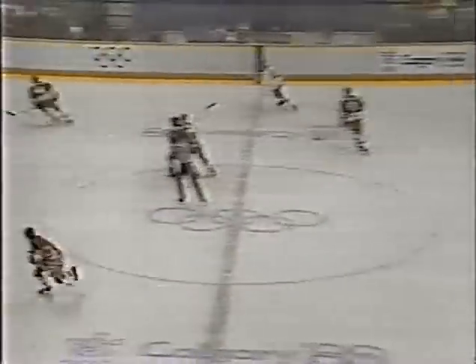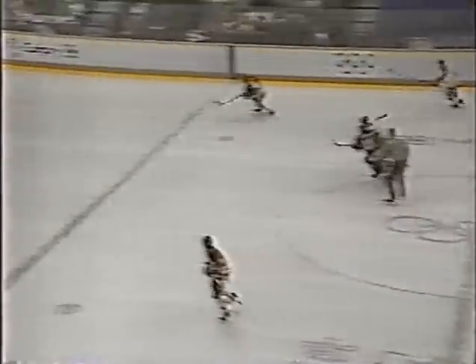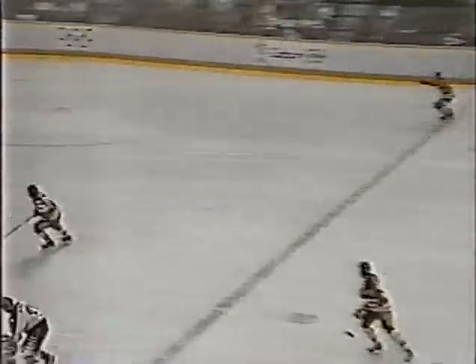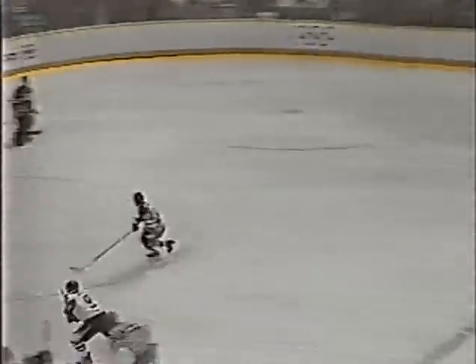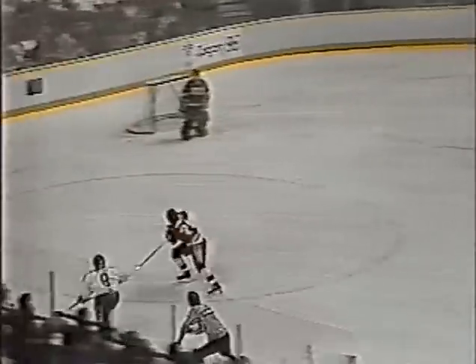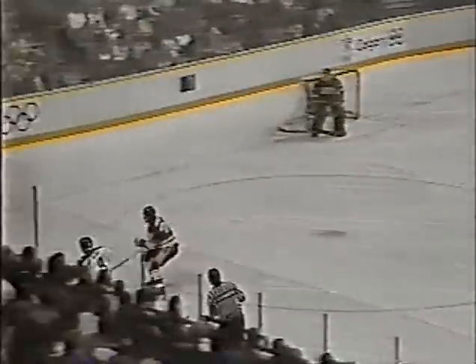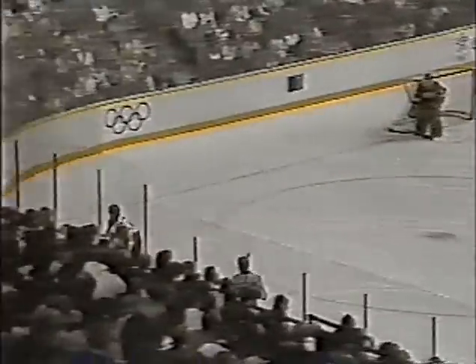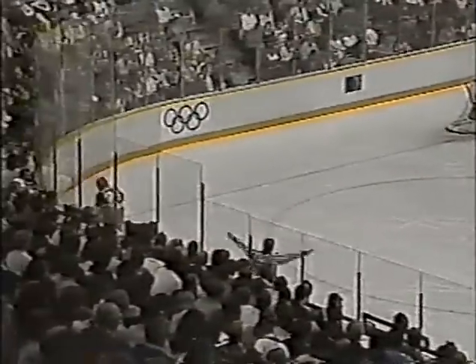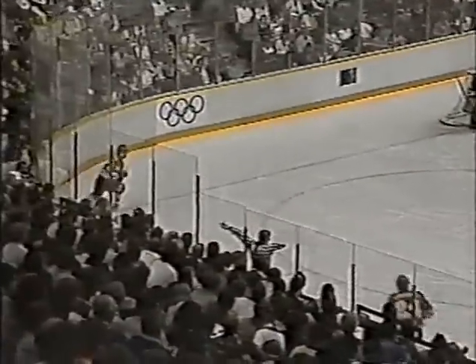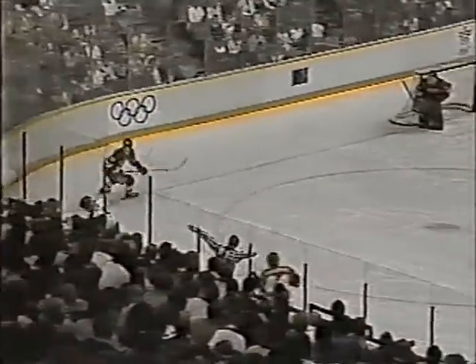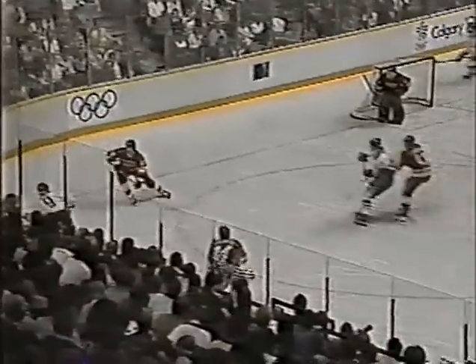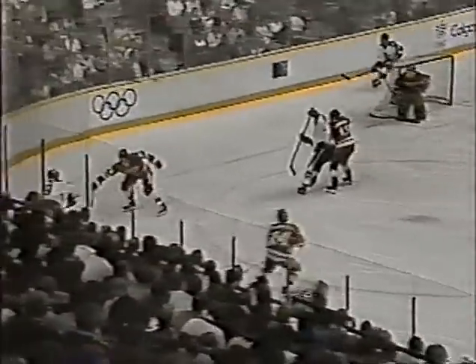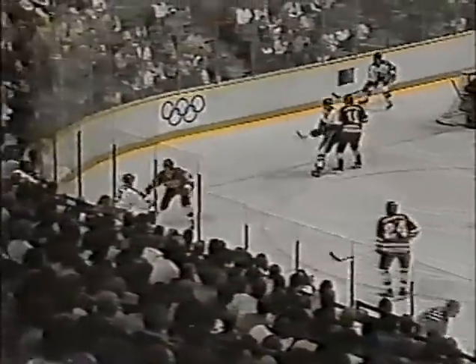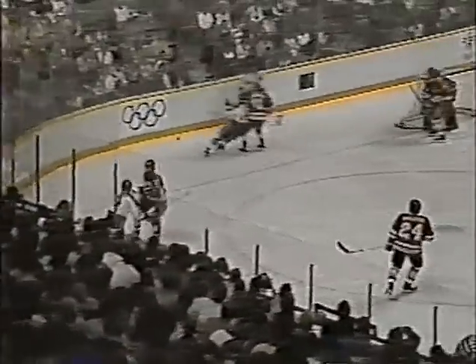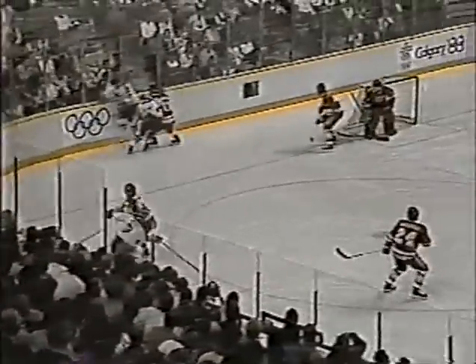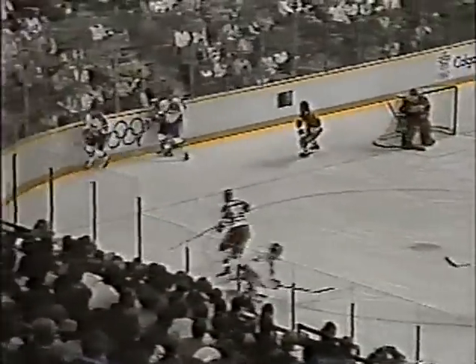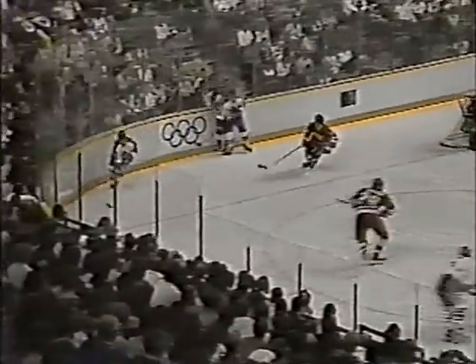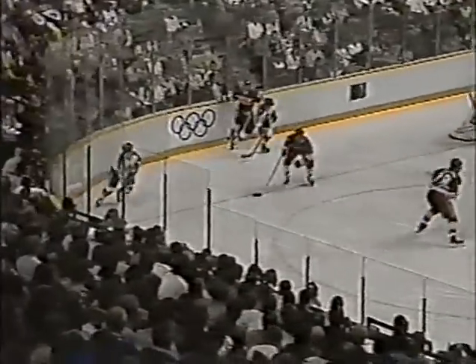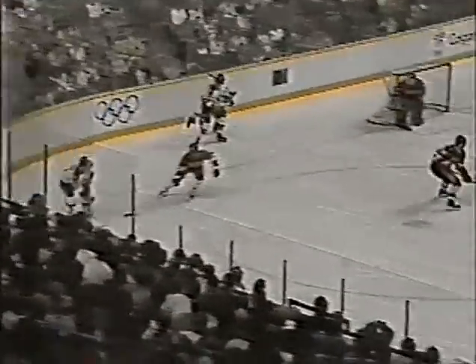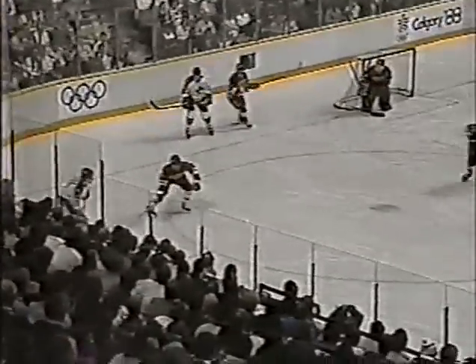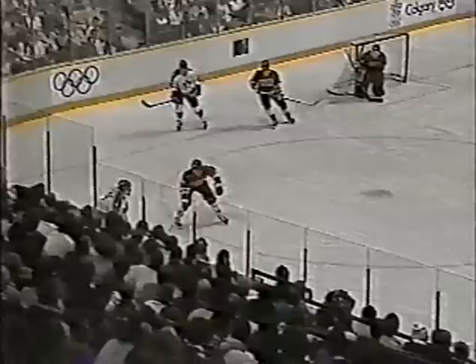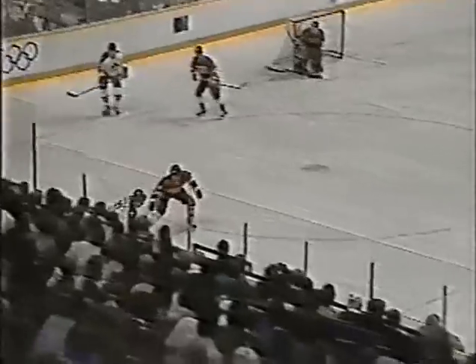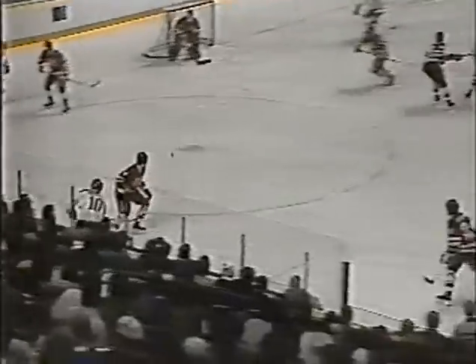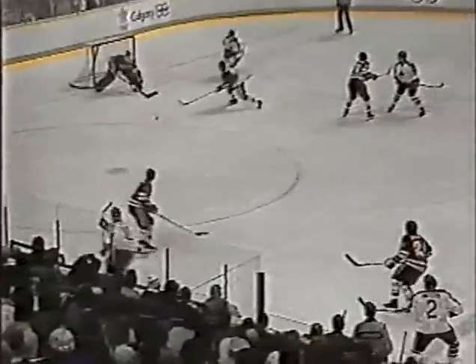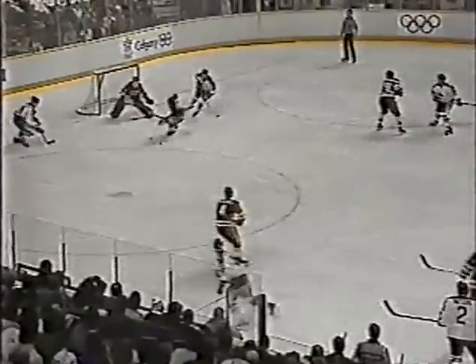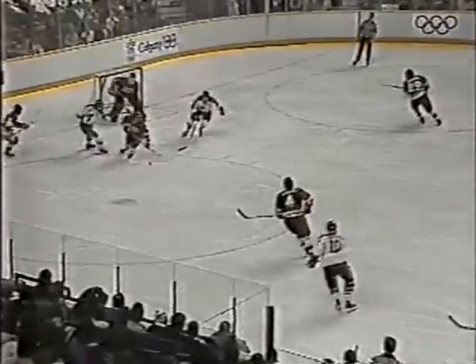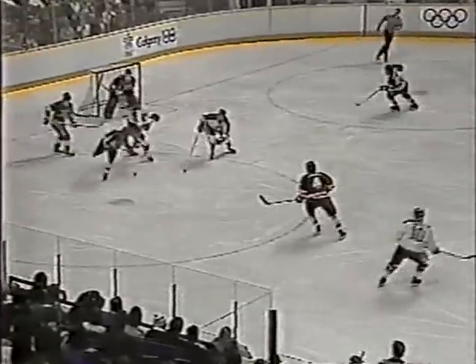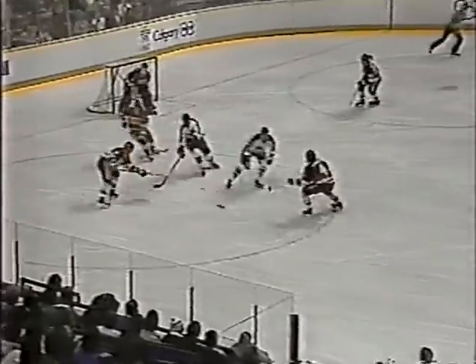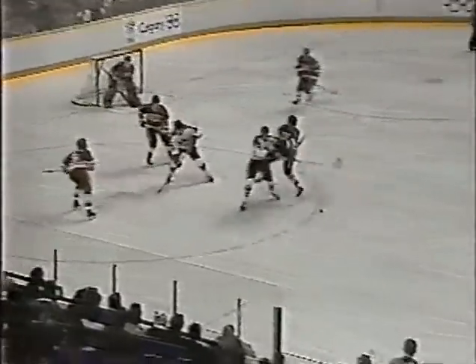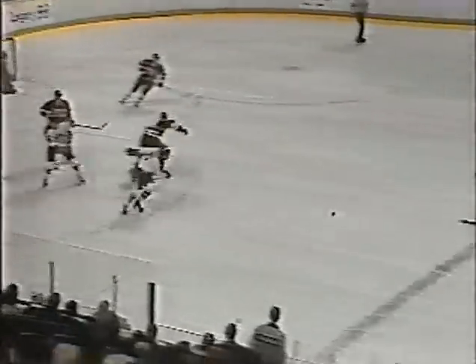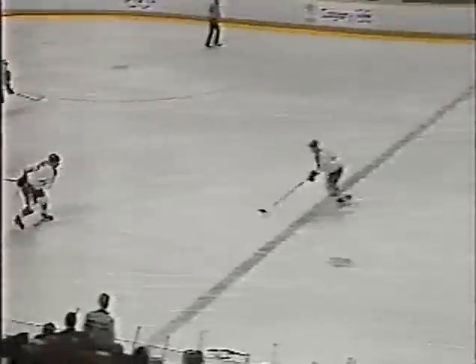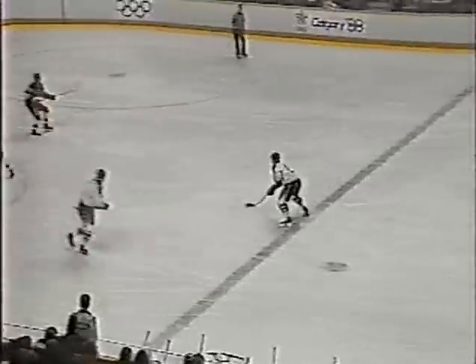I'll give hockey fans a tip: remember that name Mogilny for future international games. This is the youngster, and that's the second goal of this tournament. Lomach assisting. Eight minutes the time. Gives the Soviets a 3-0 lead.